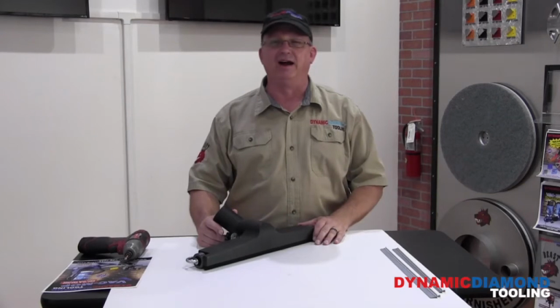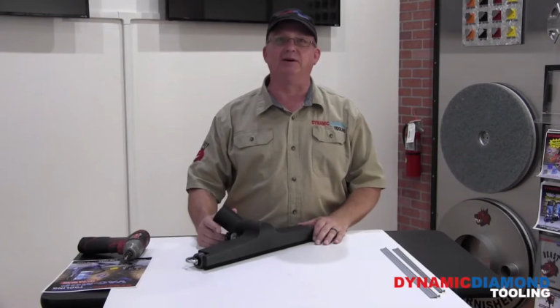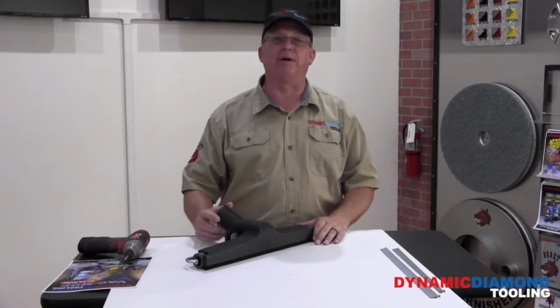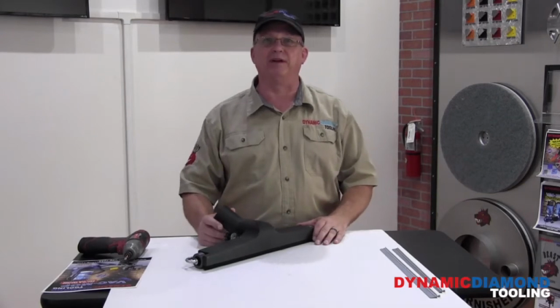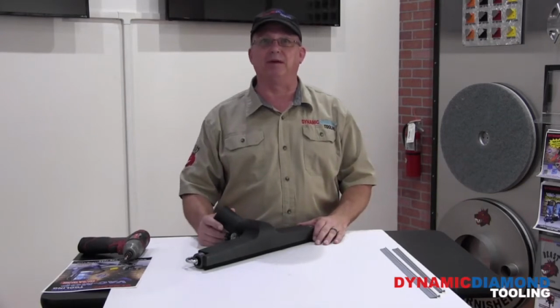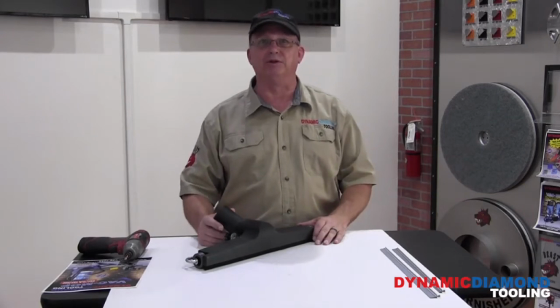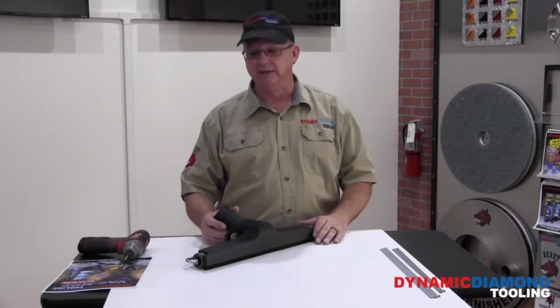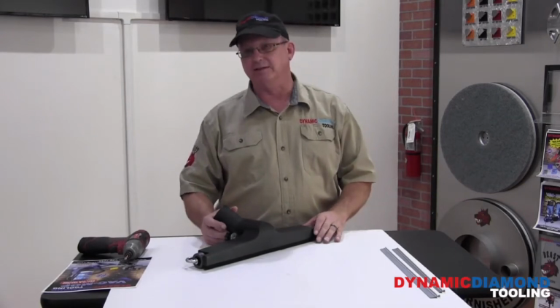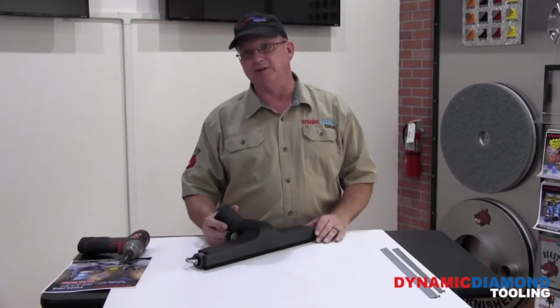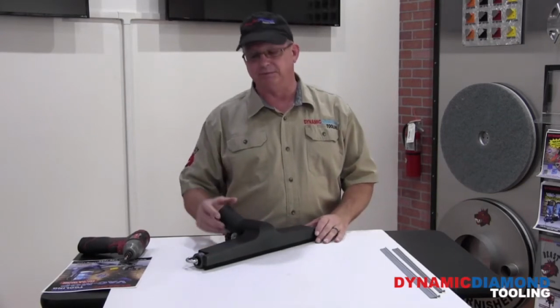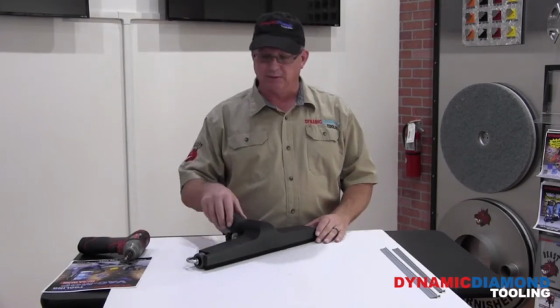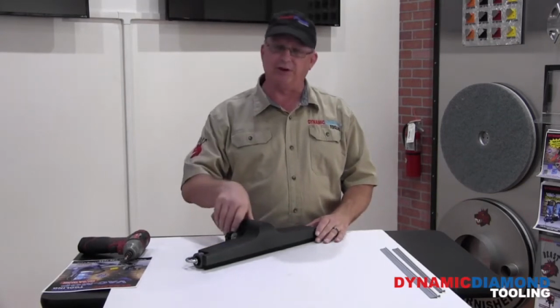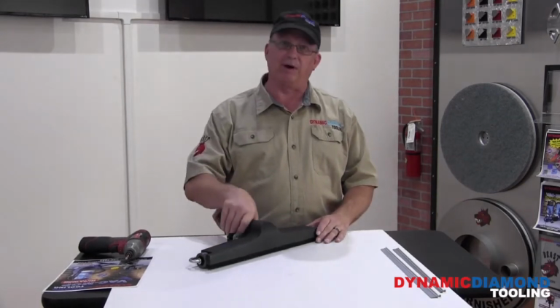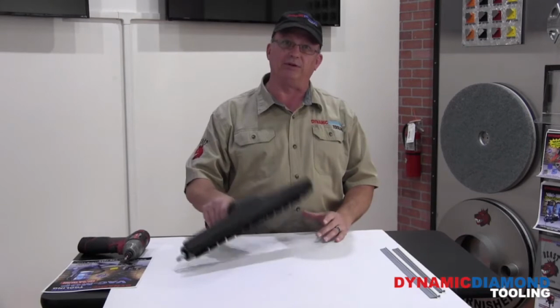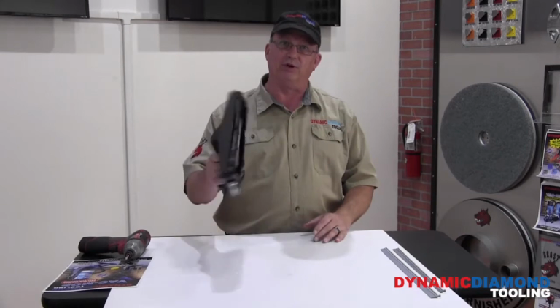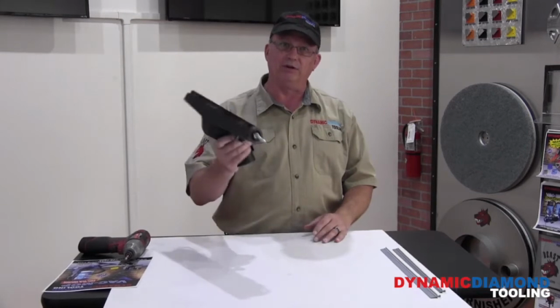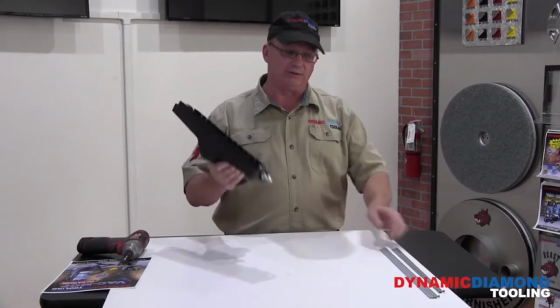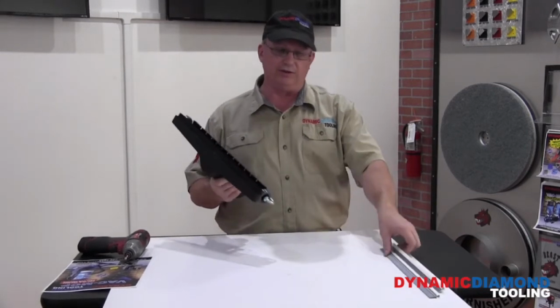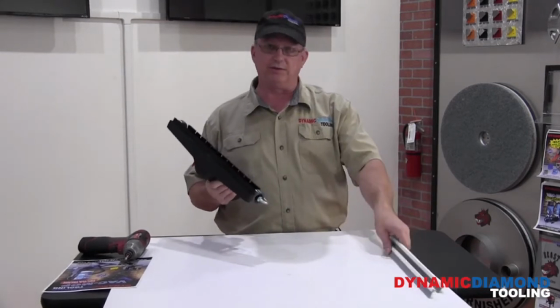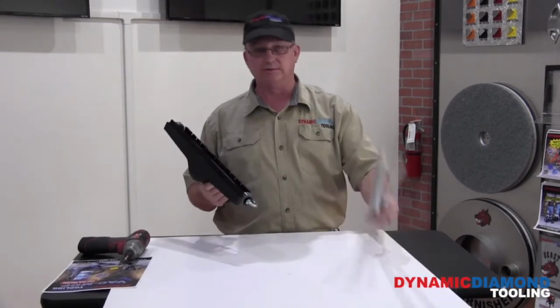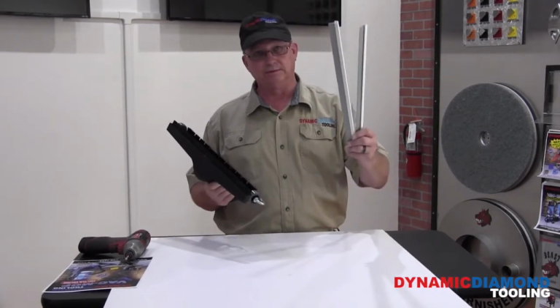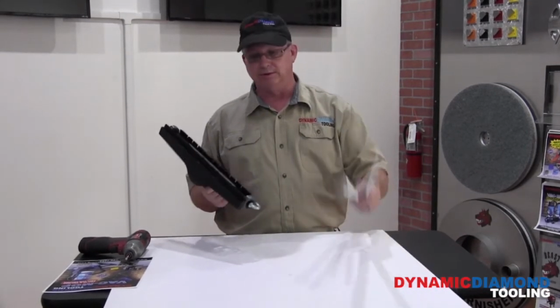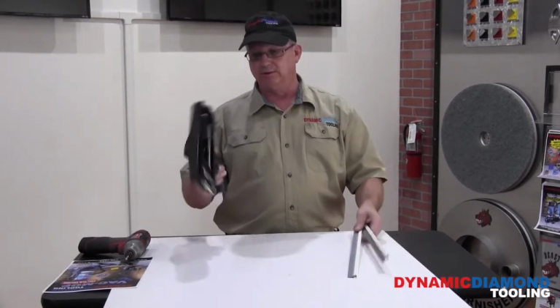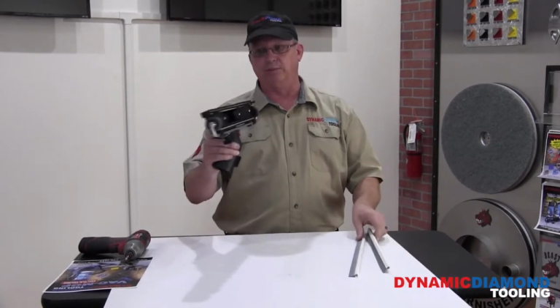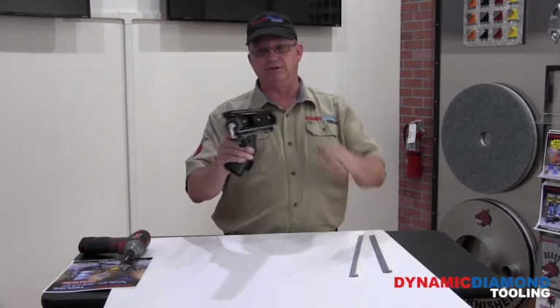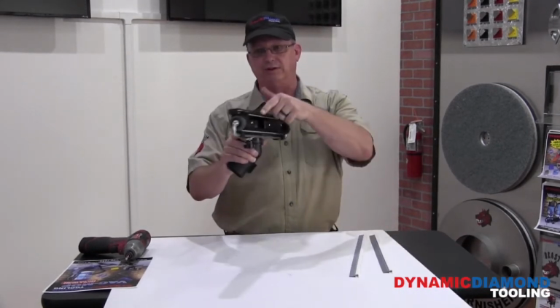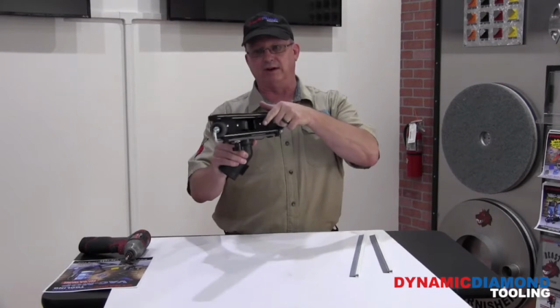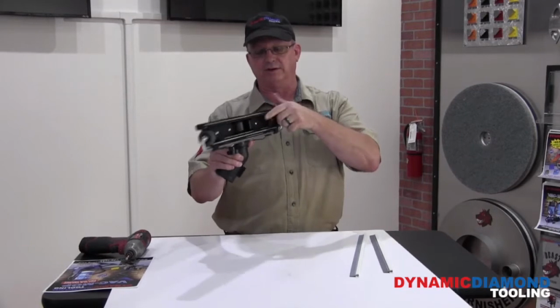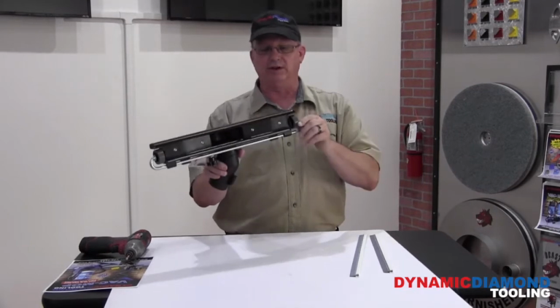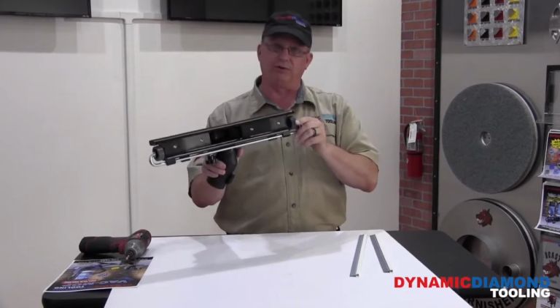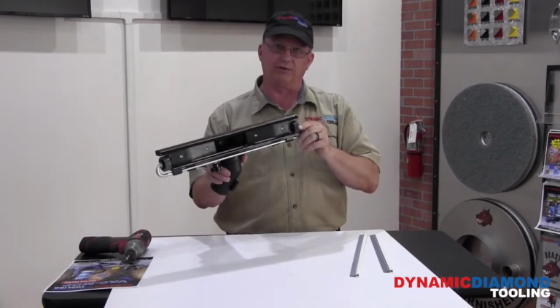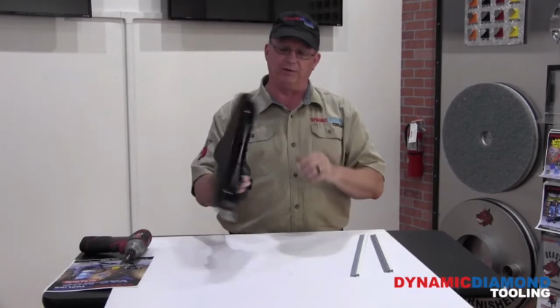Hi, I'm Pat Powell from Dynamic Diamond Tooling. In this next video, I want to show you how to properly install squeegees, or the brushes that you see on here, and also adjust the wheels.